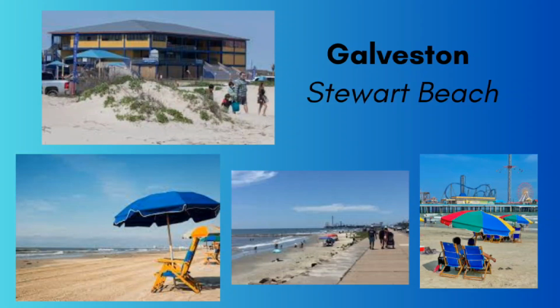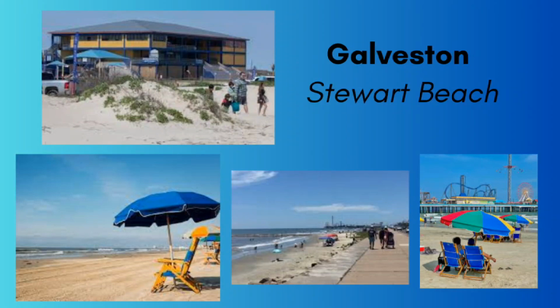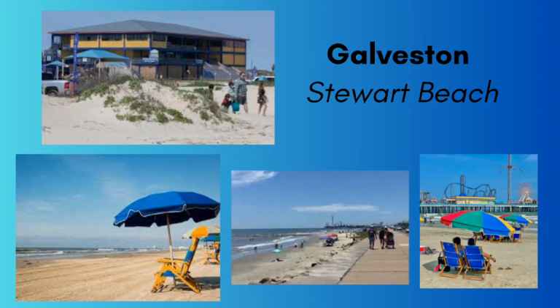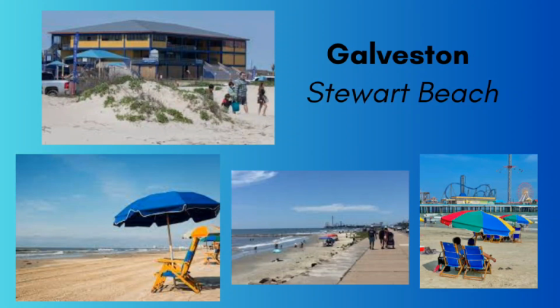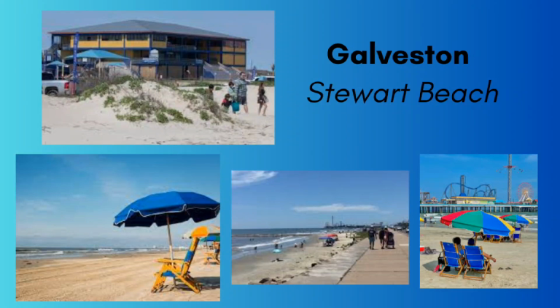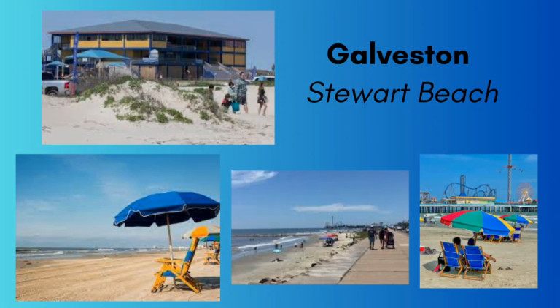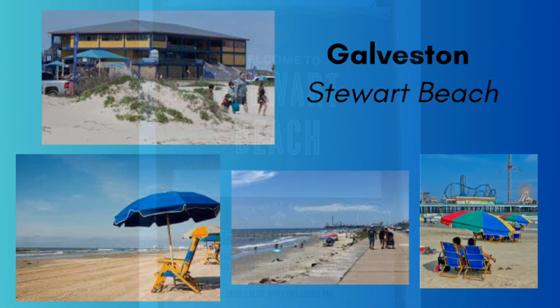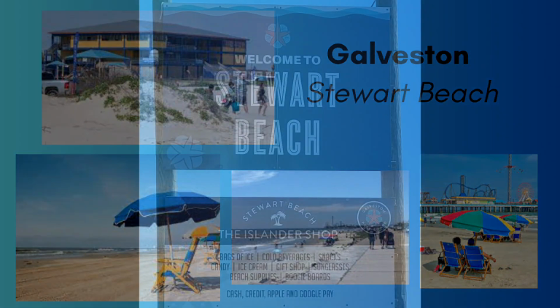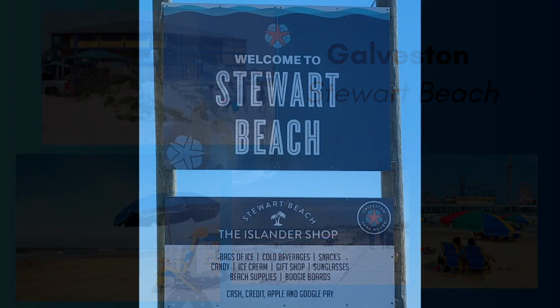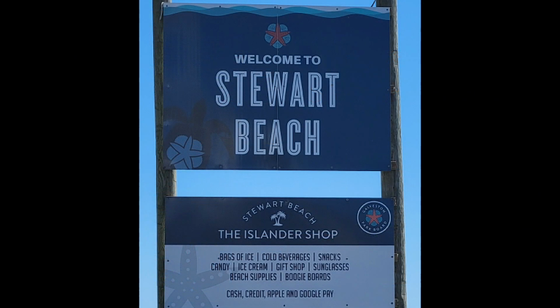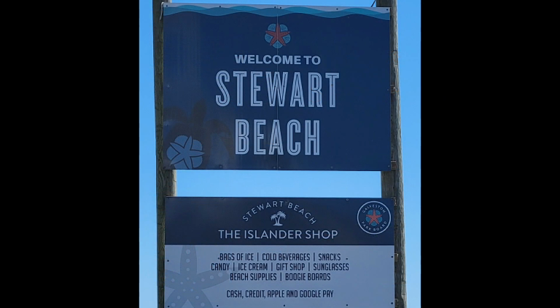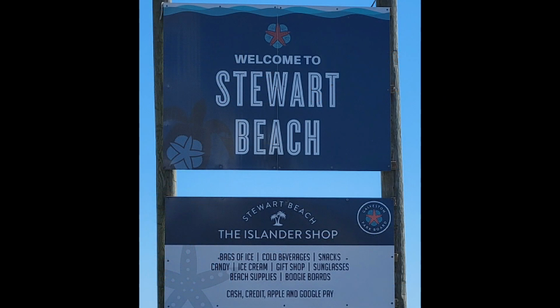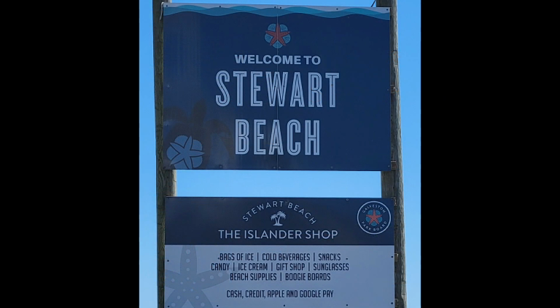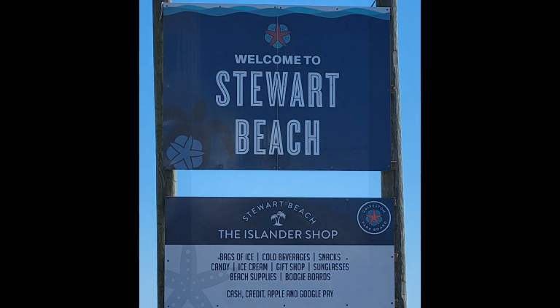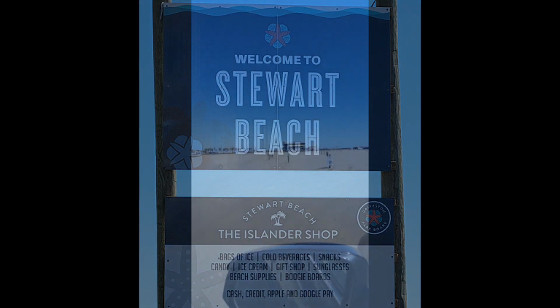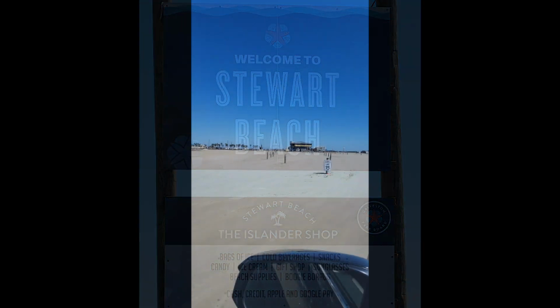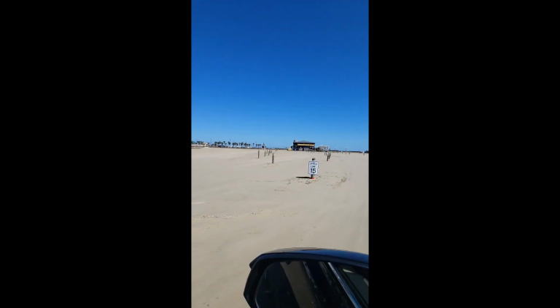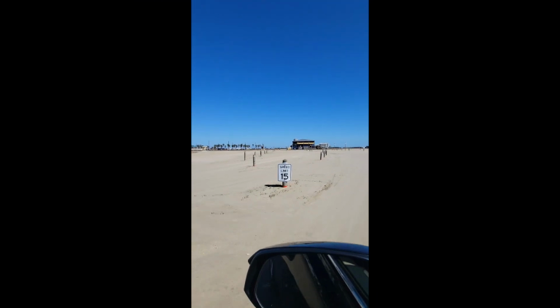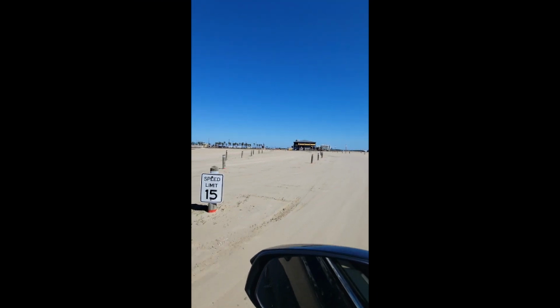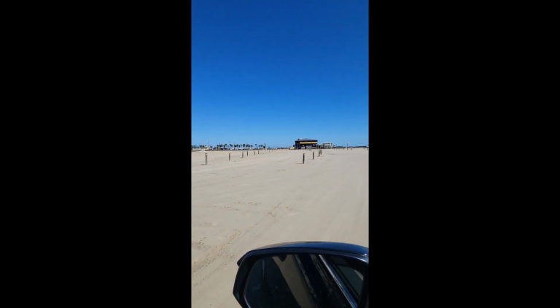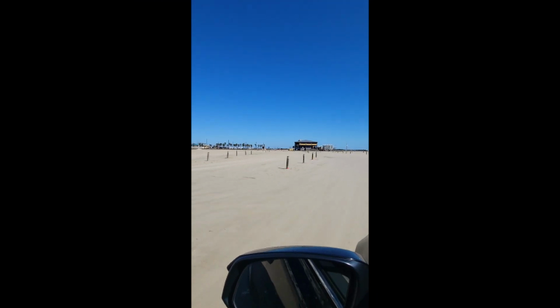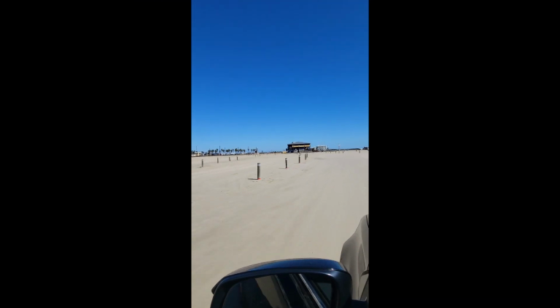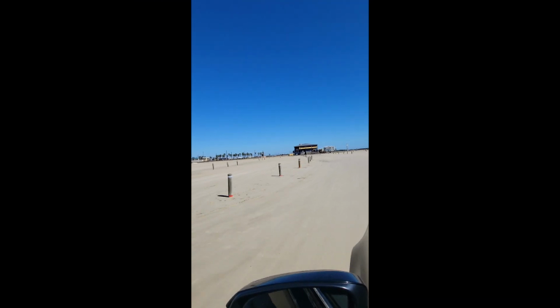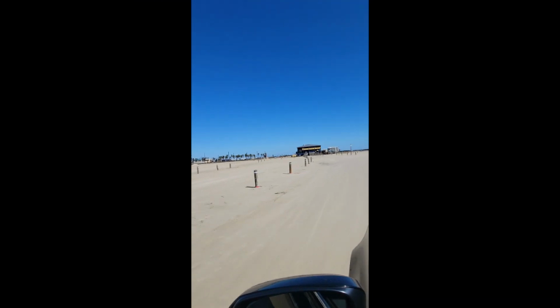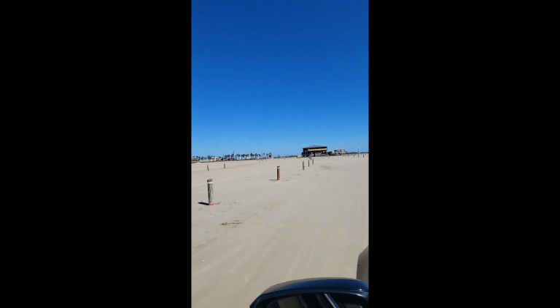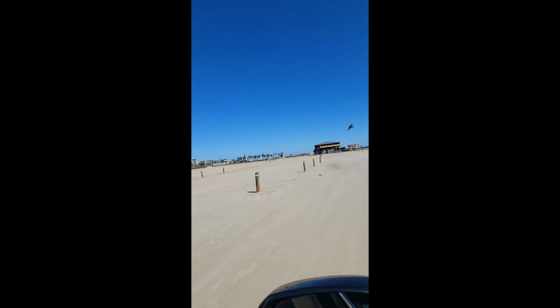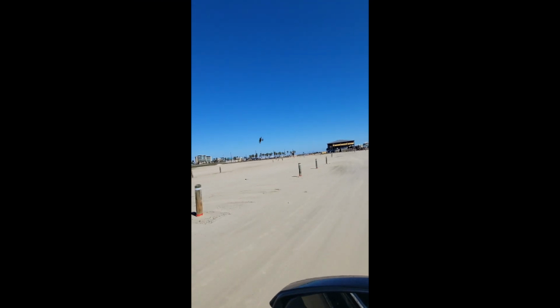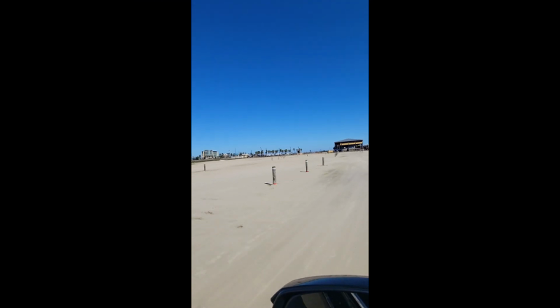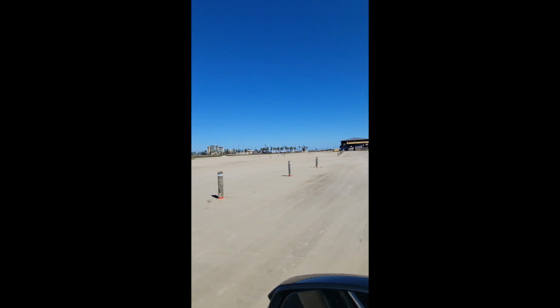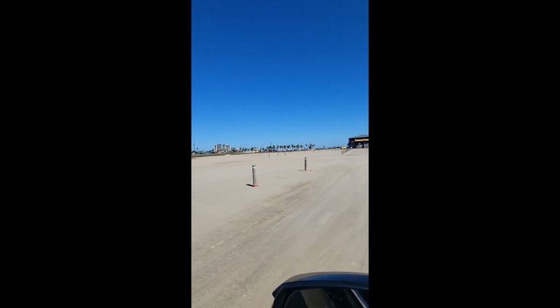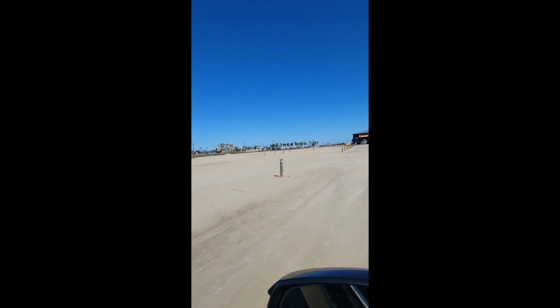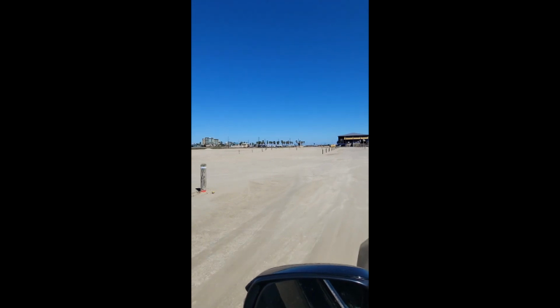Welcome to Stewart Beach. Stewart Beach is a family-oriented stretch of coastline on Galveston's south coast with shallow and calm waters, as well as on-duty lifeguards, so you can feel free to let loose and go for a swim.